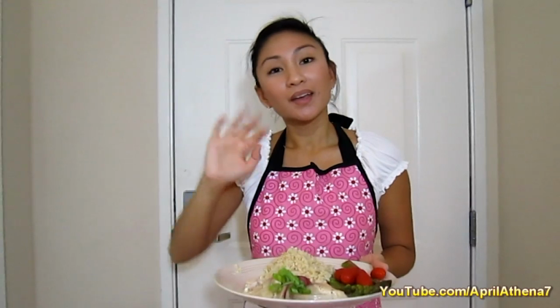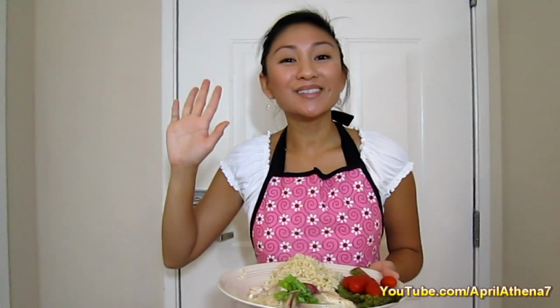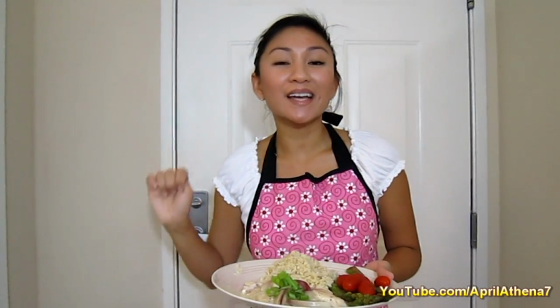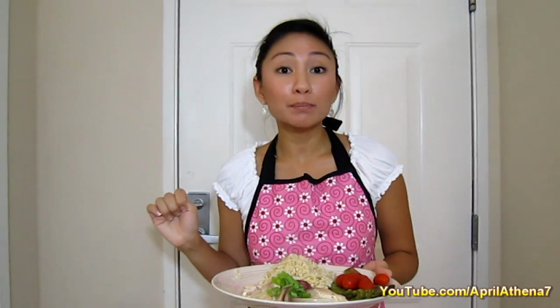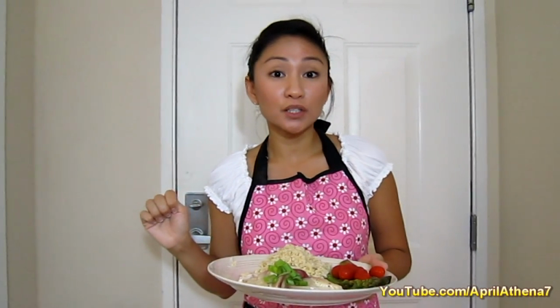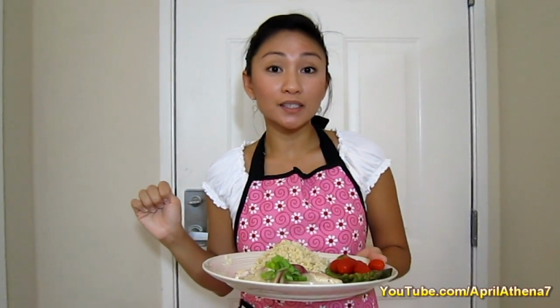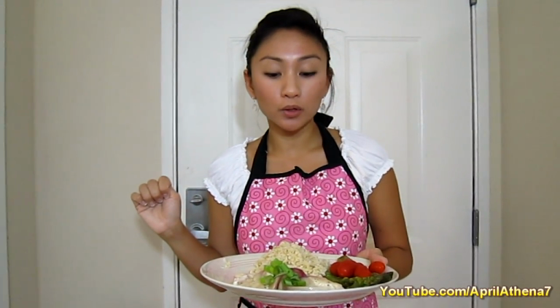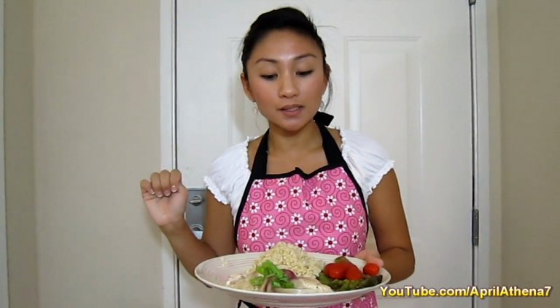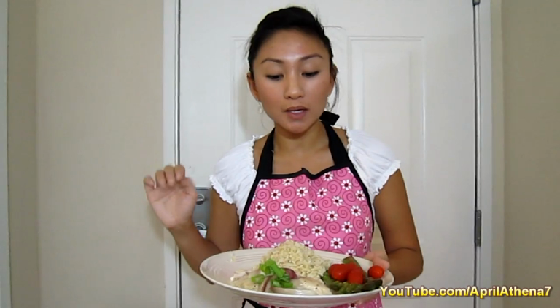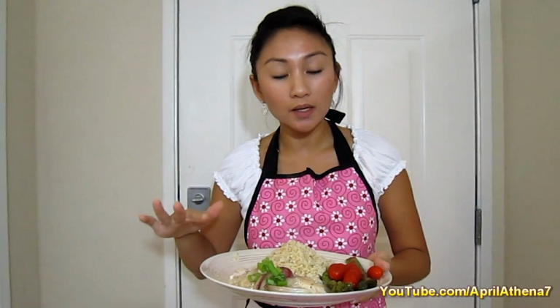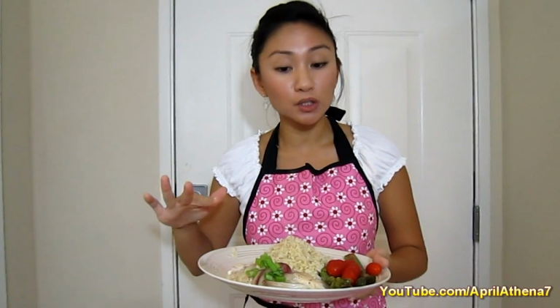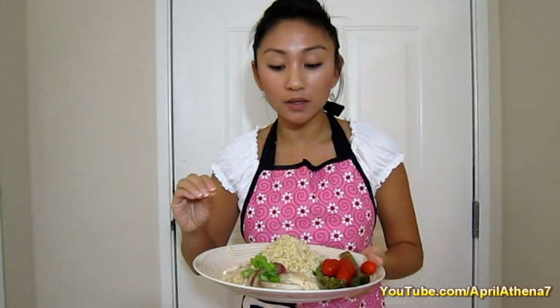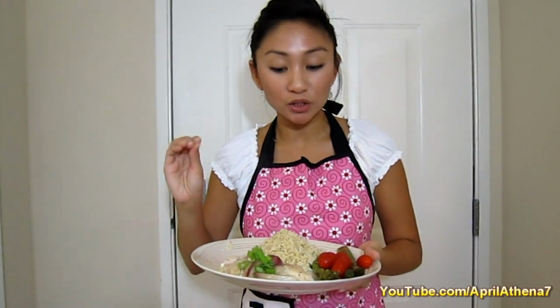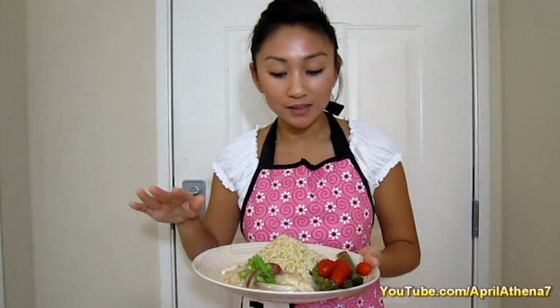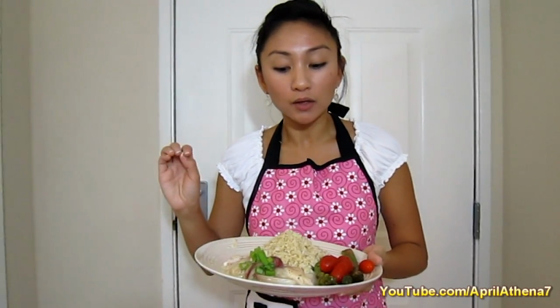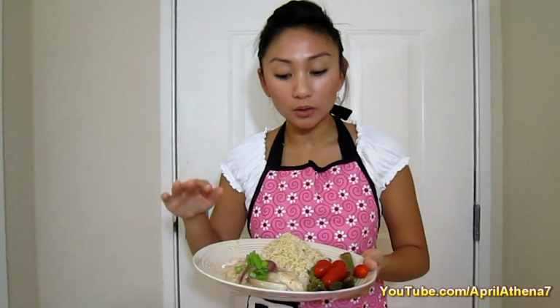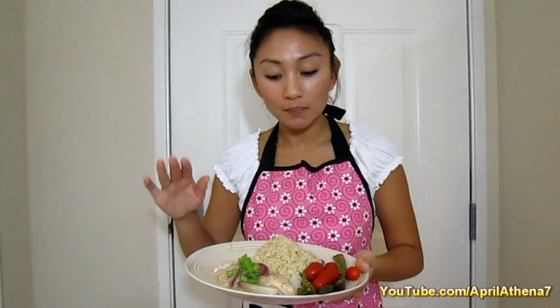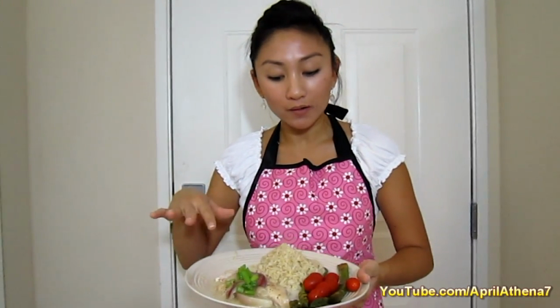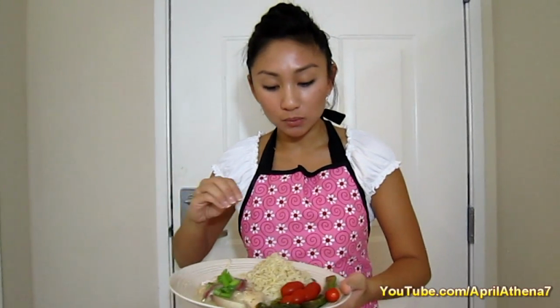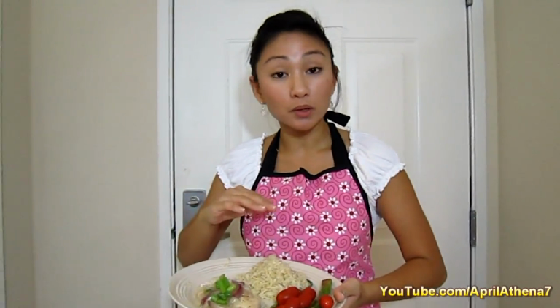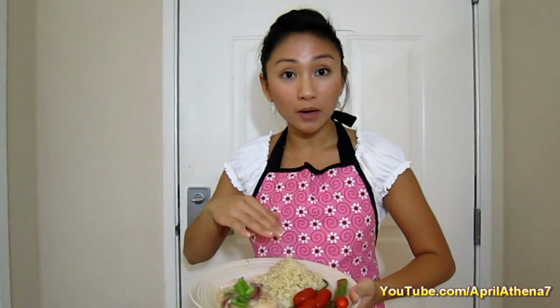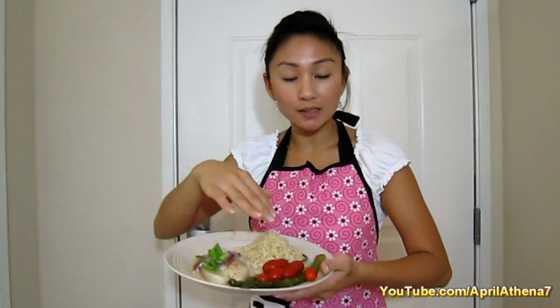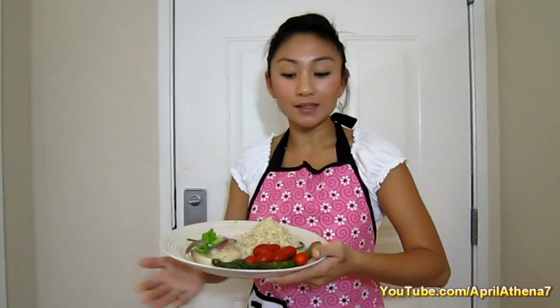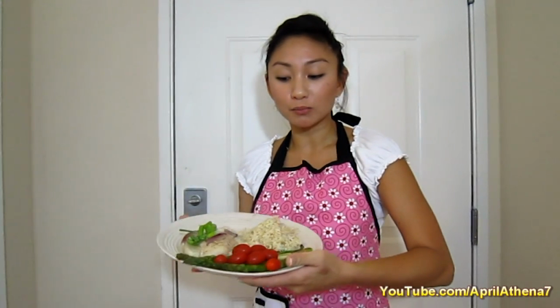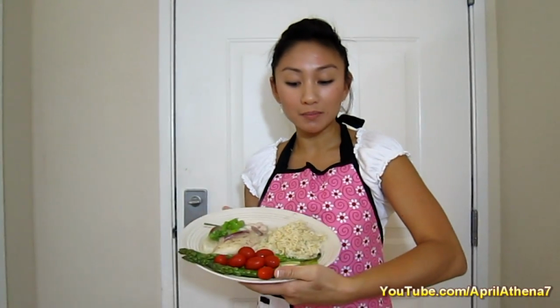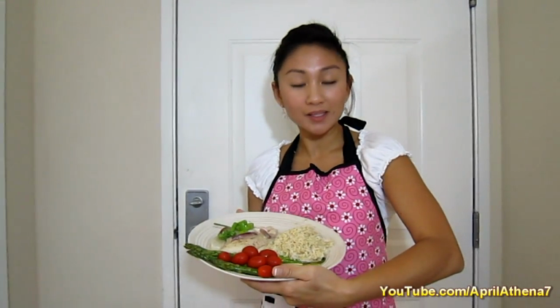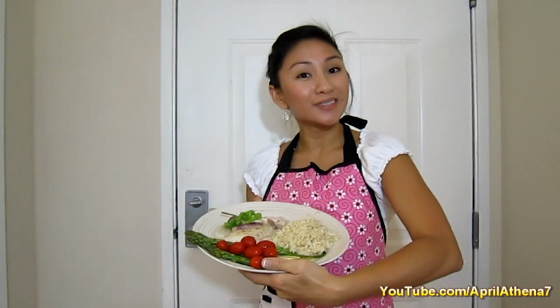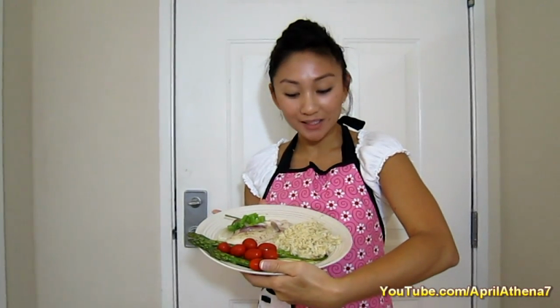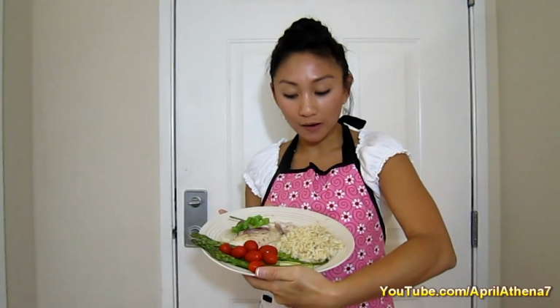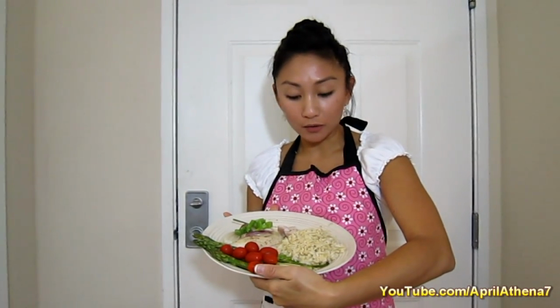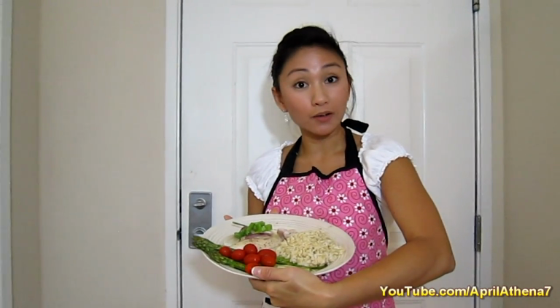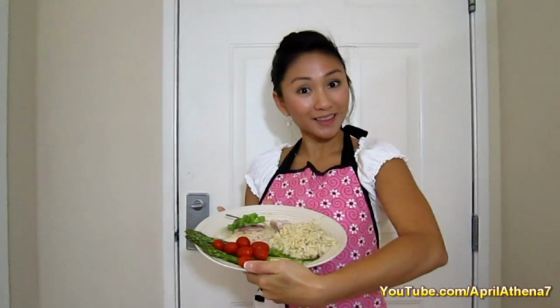Hi YouTube friends, I have a simple fish idea for you. This is going to be coconut fish marinated with shallots and coconut cream, white fish with a little bit of brown rice, asparagus, and some roma tomatoes. Stay tuned on learning how you can make this.